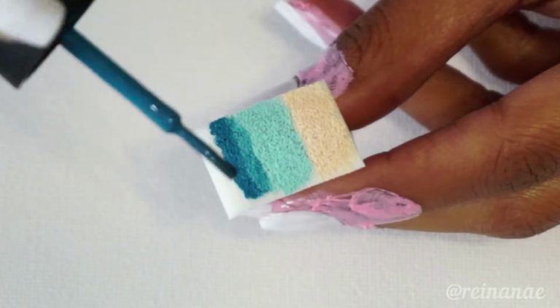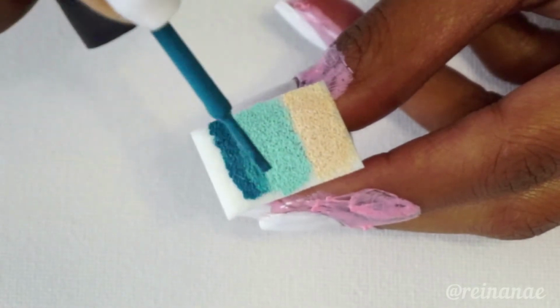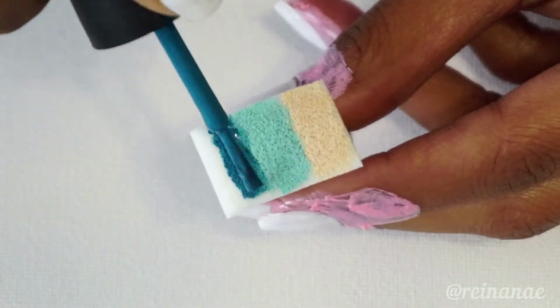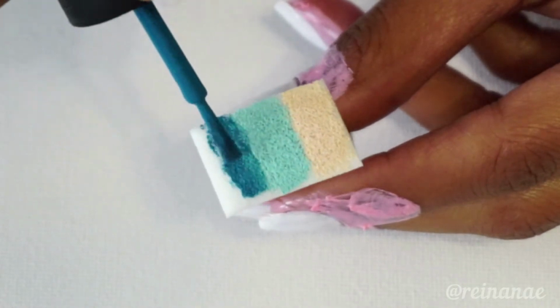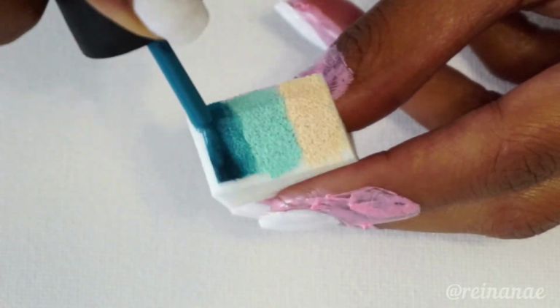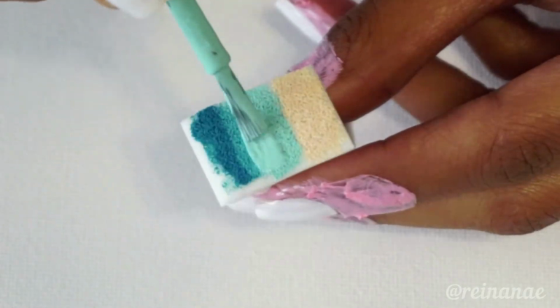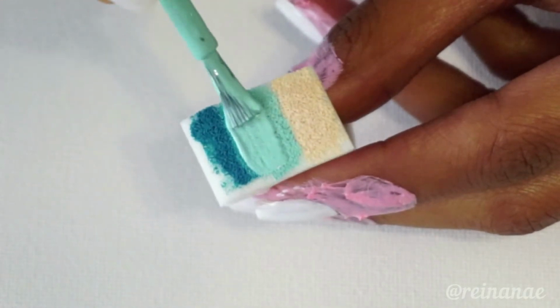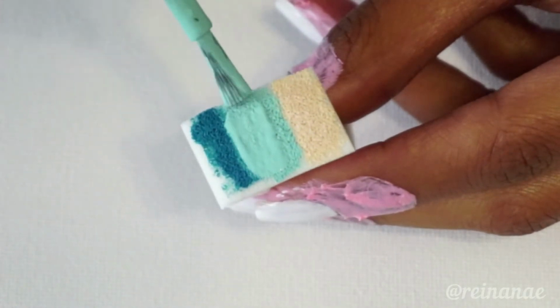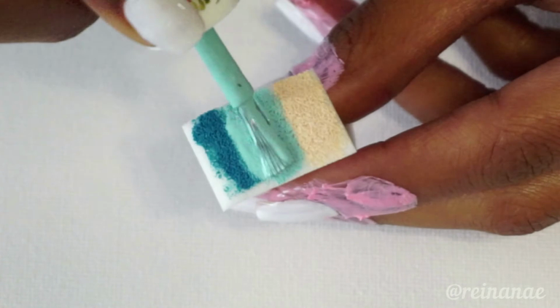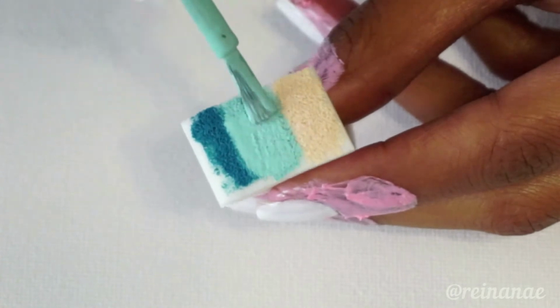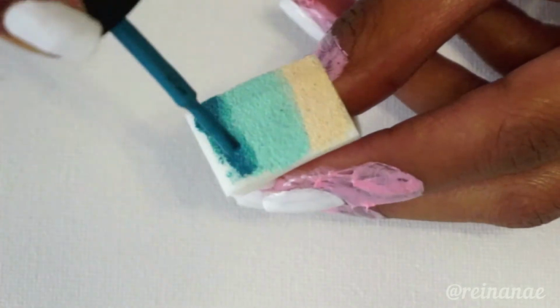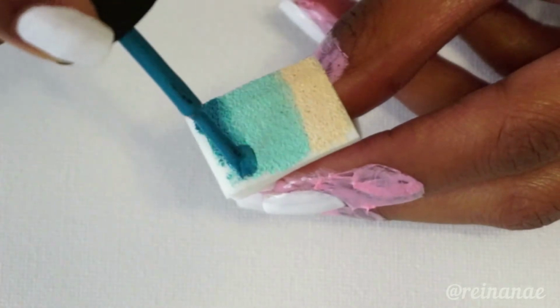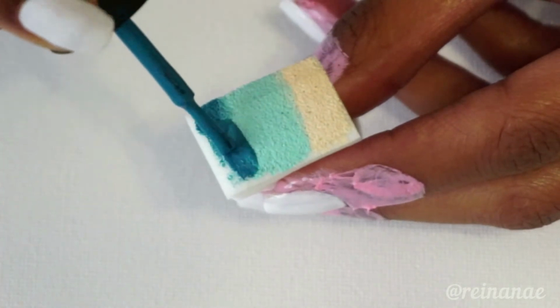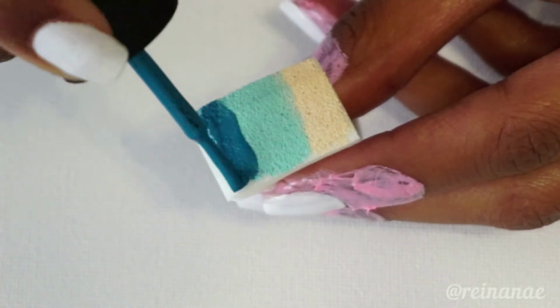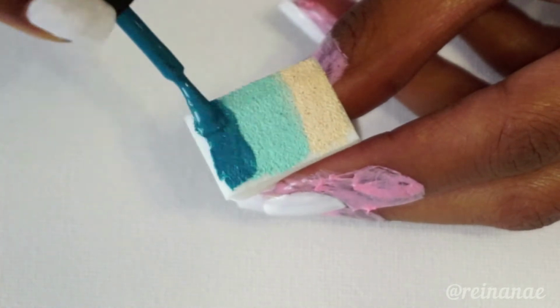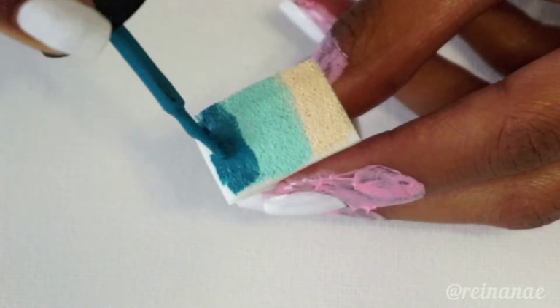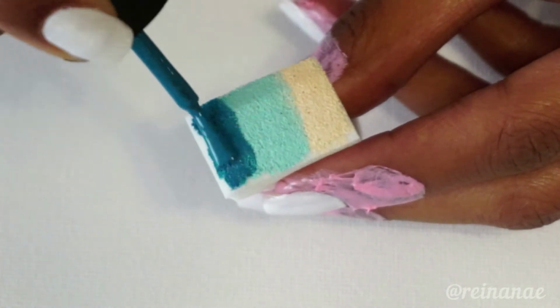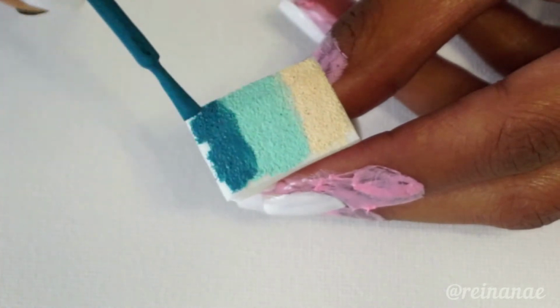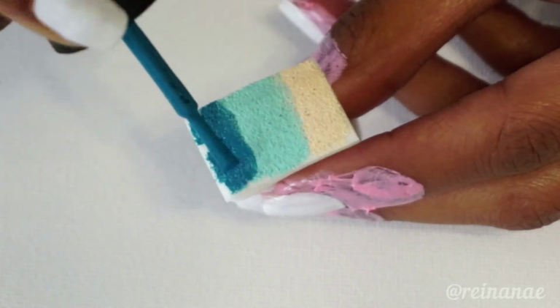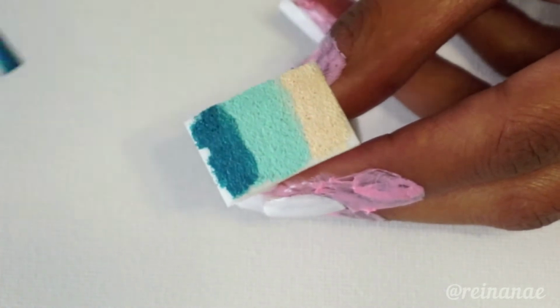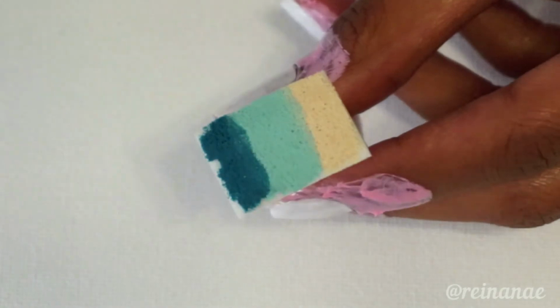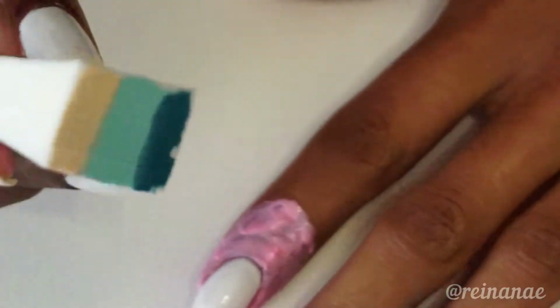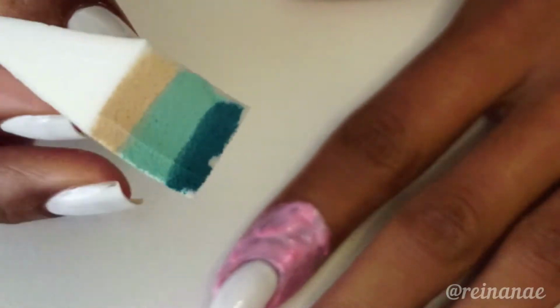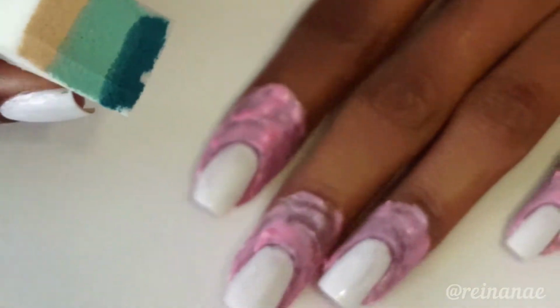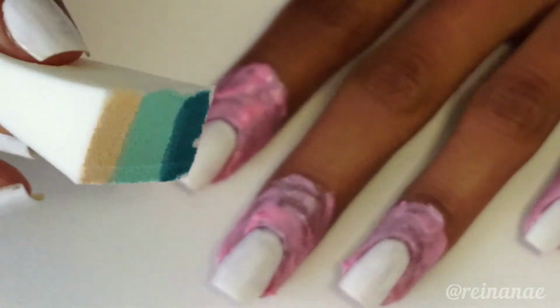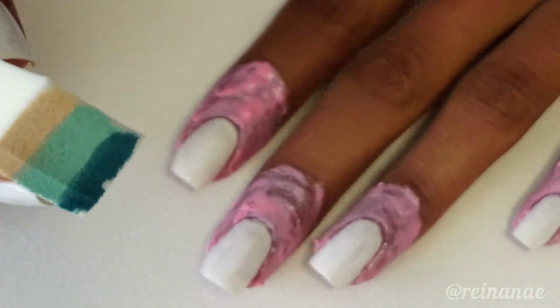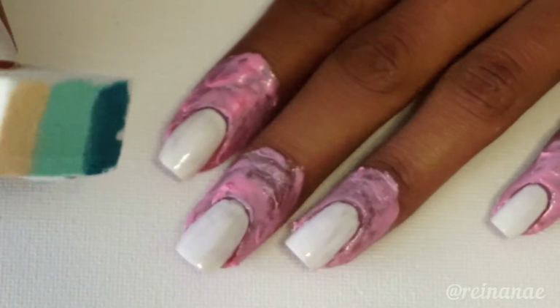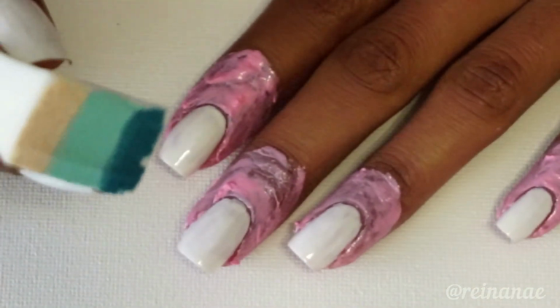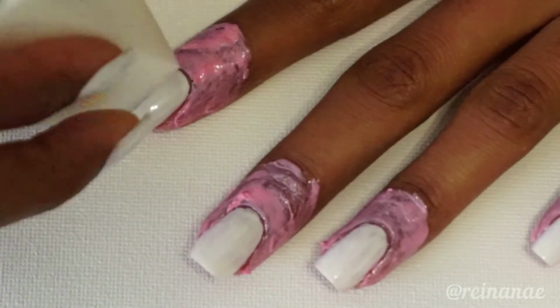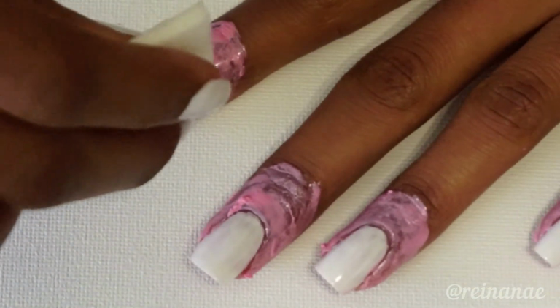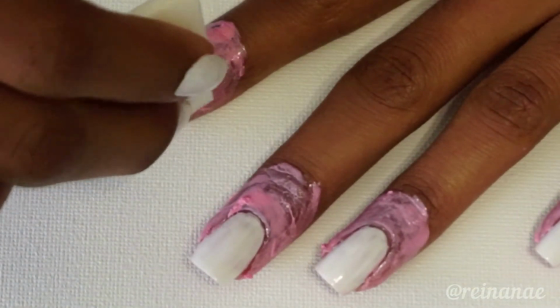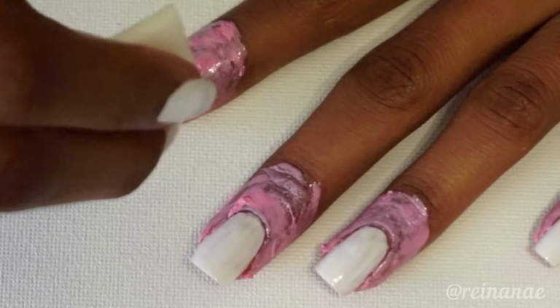And you can play around with these colors until the gradient is the way that you want it. Now I'm just going to gently dab the sponge onto my nails until the colors have seamlessly blended together.